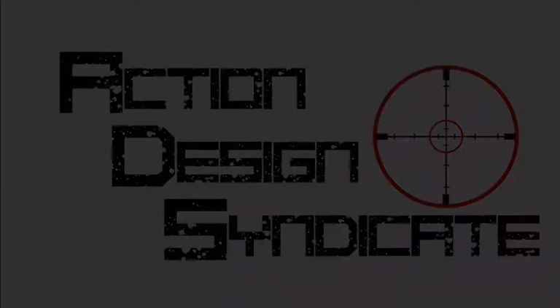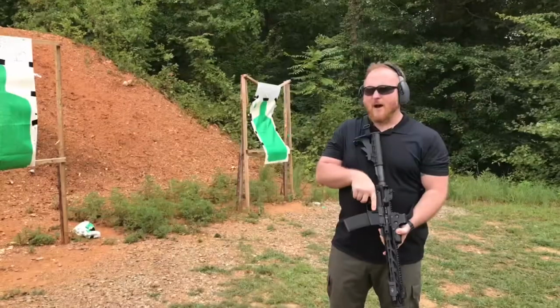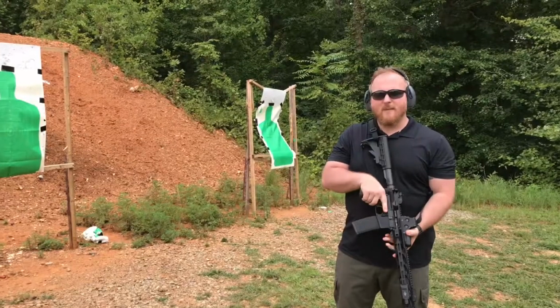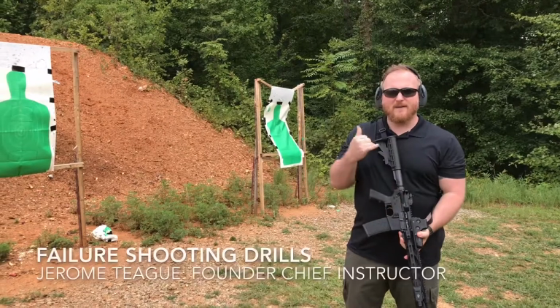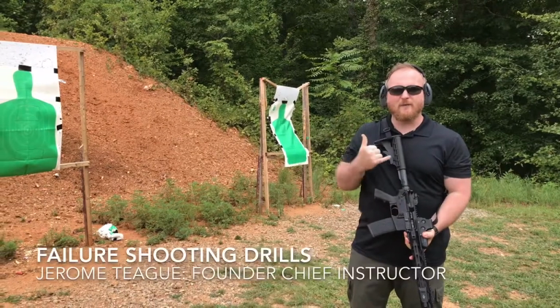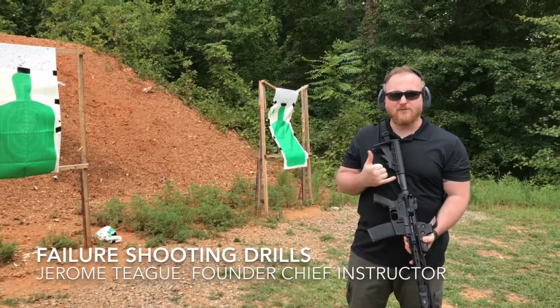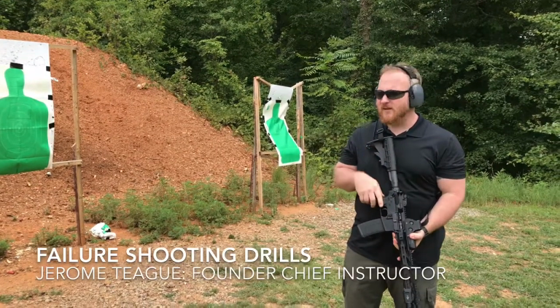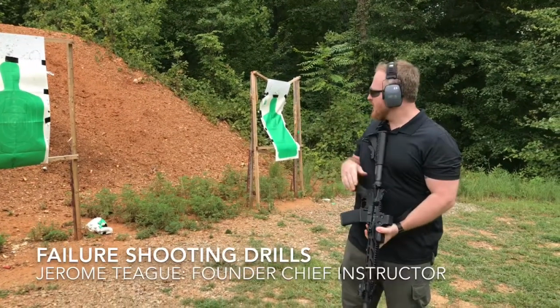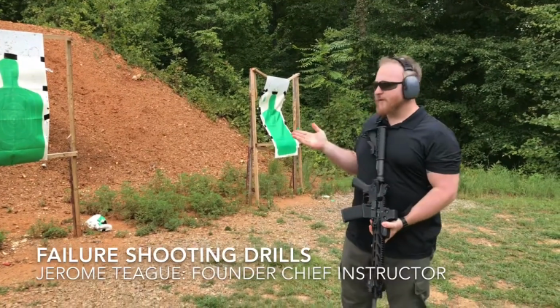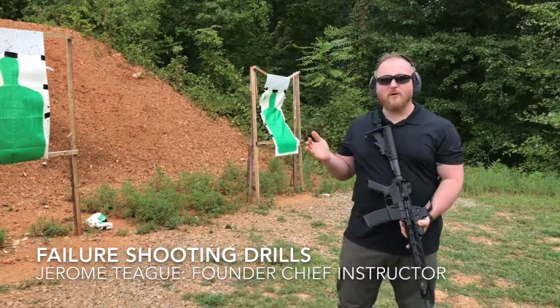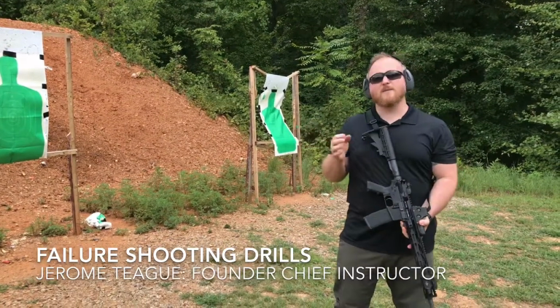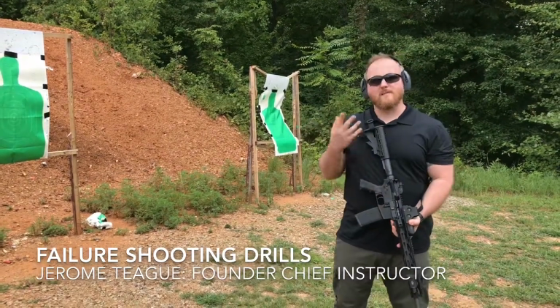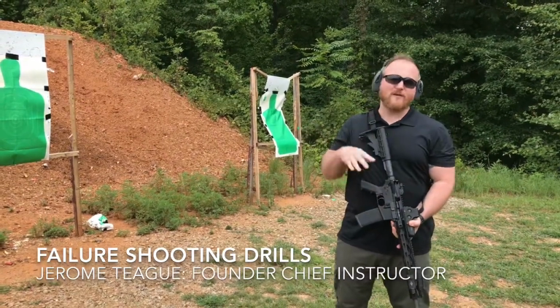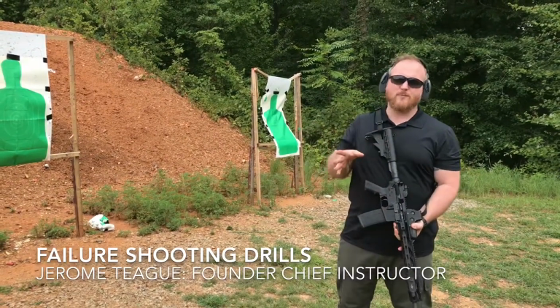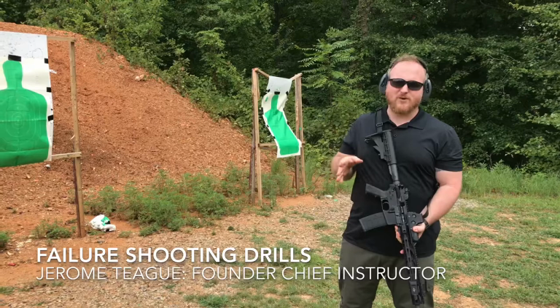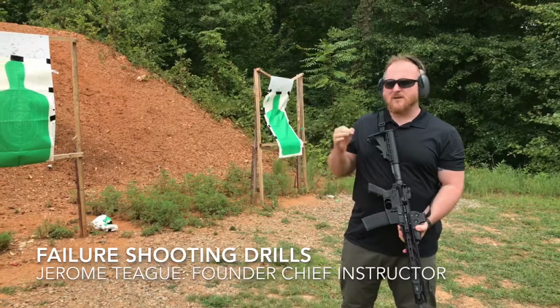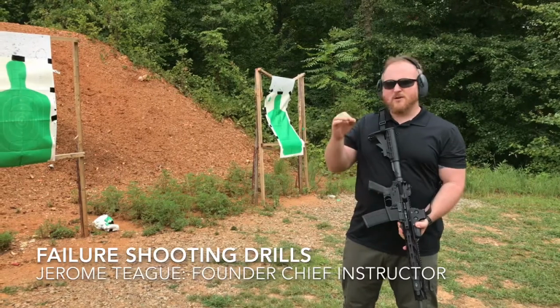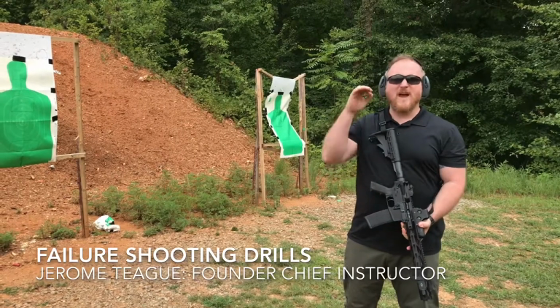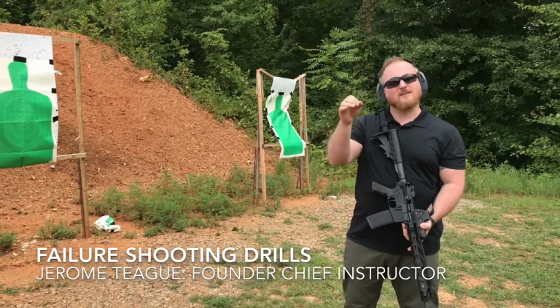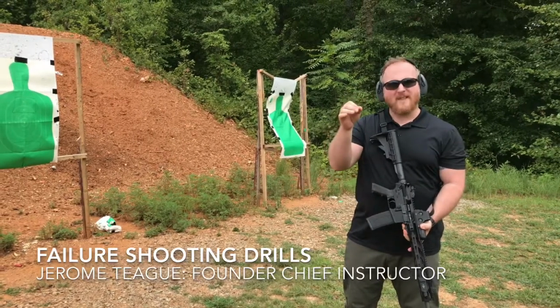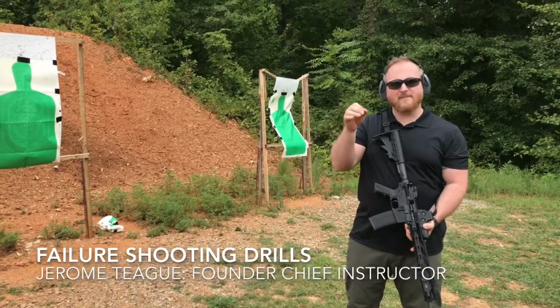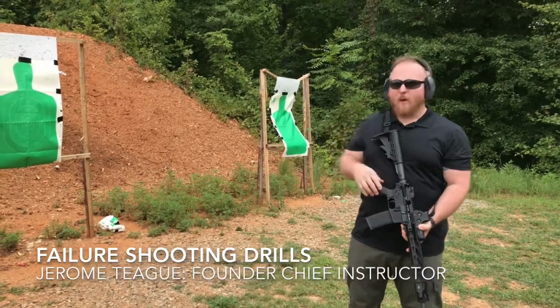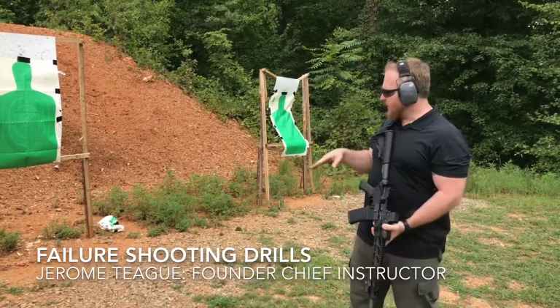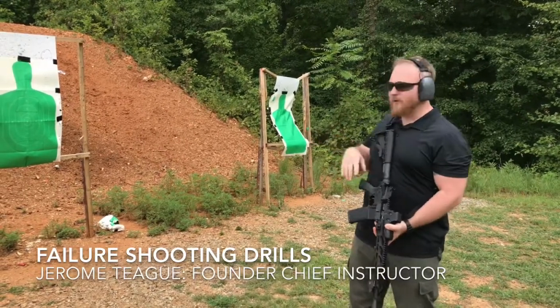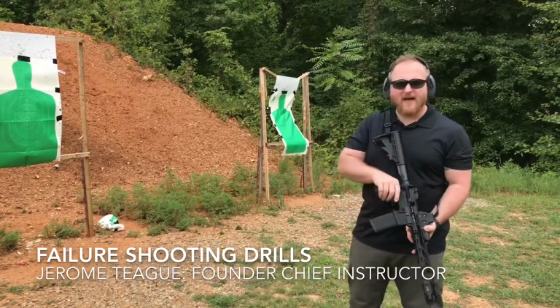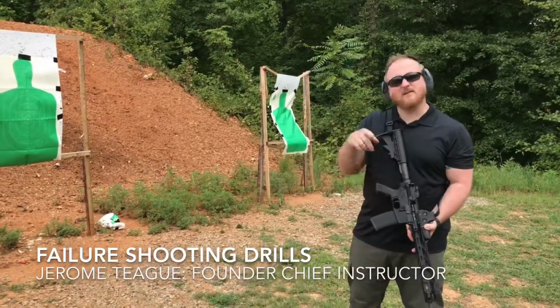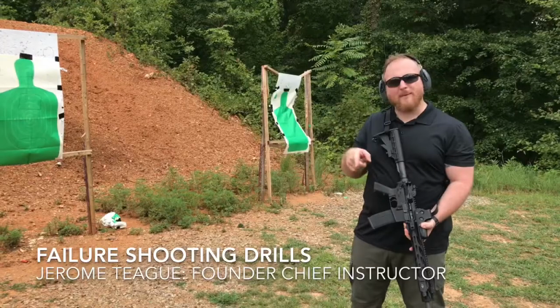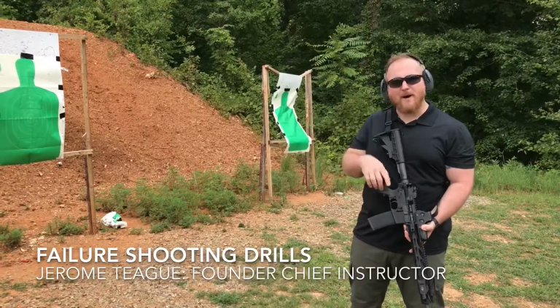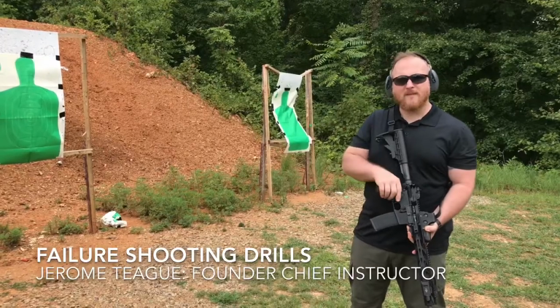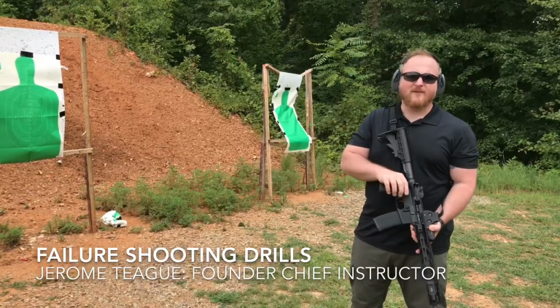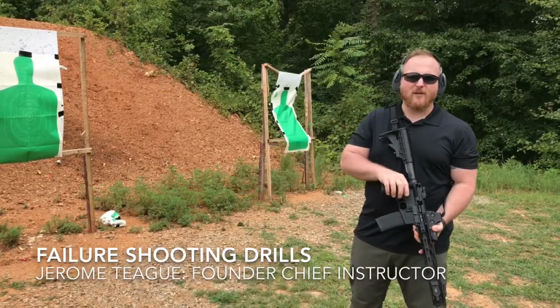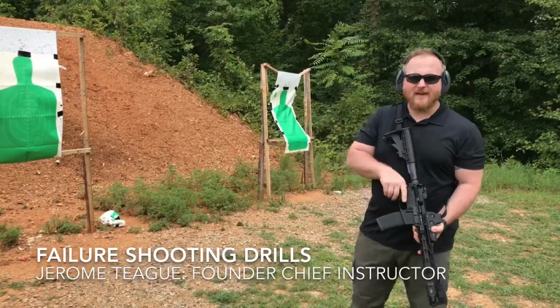A couple of my favorite rifle drills. First one, going back to the Mozambique failure triple drop drill, triple check — we can do it close on the line with a pop-up, and so that'll look like this.